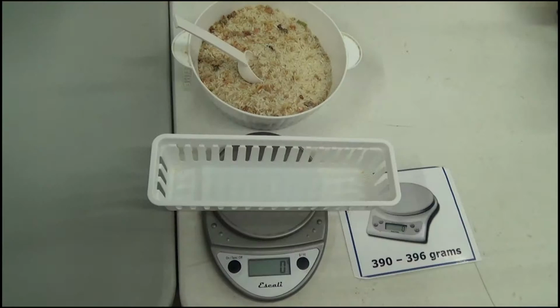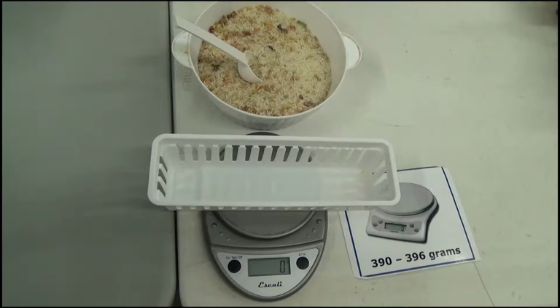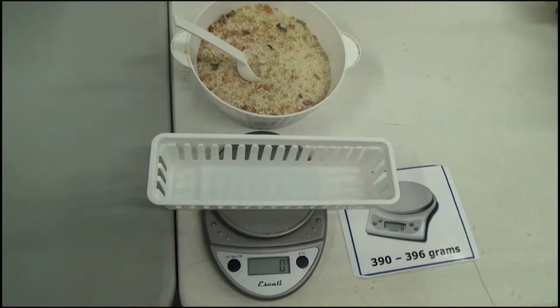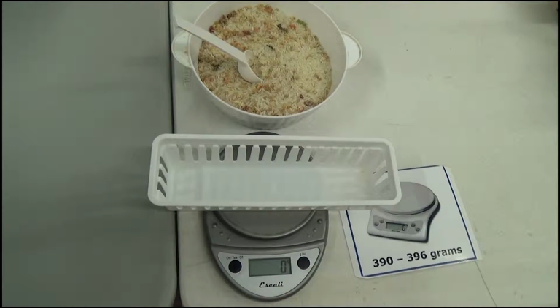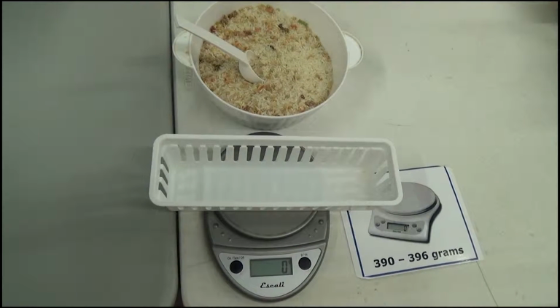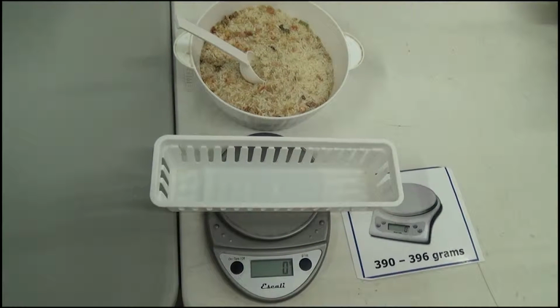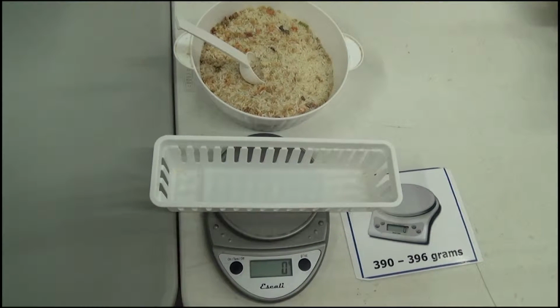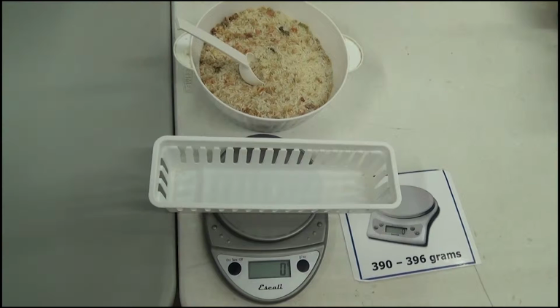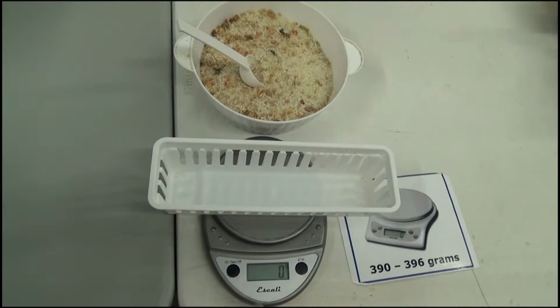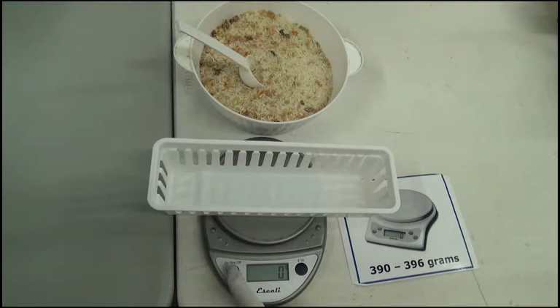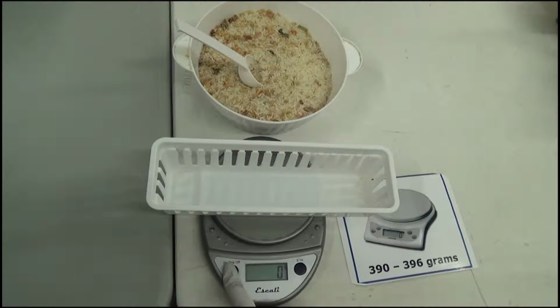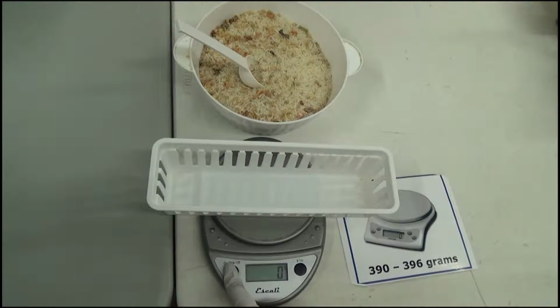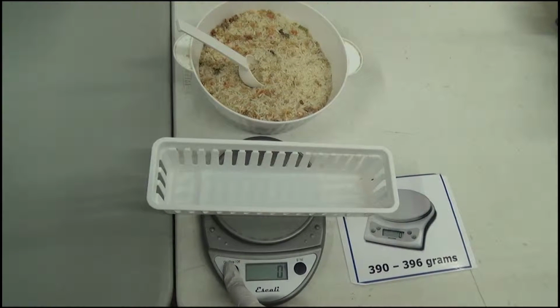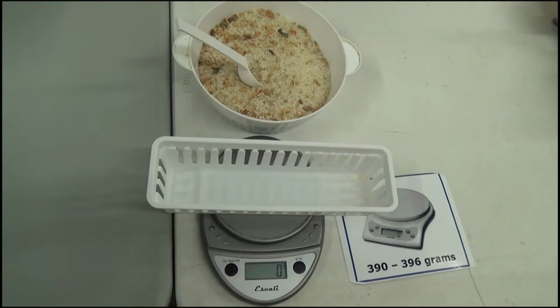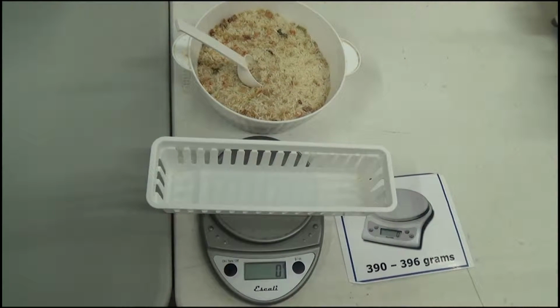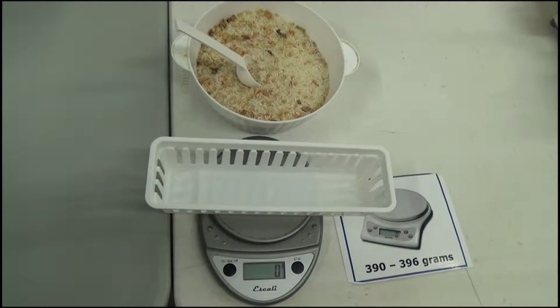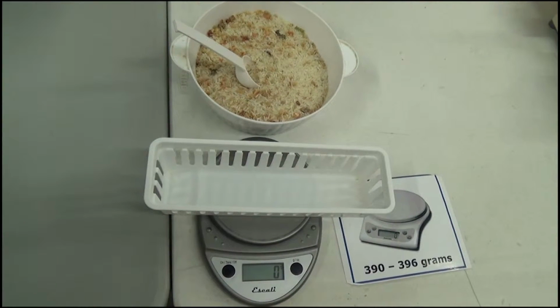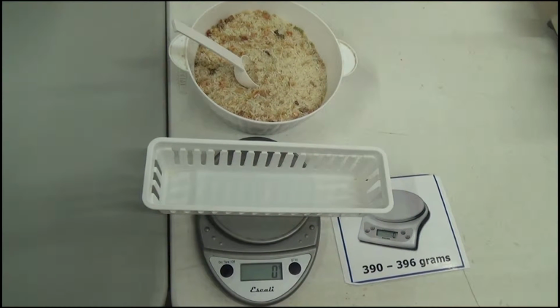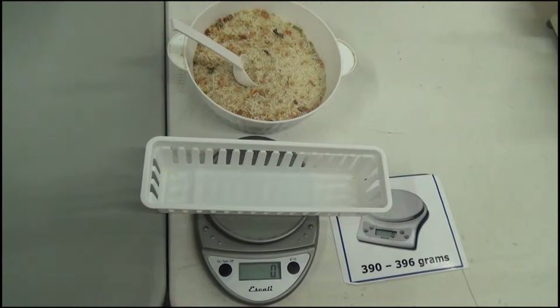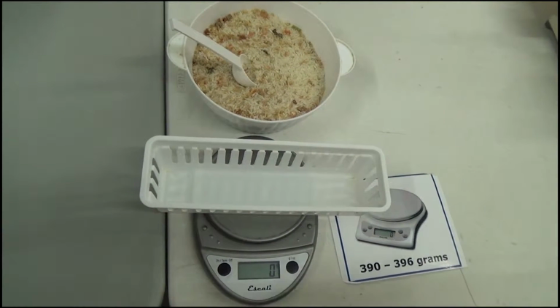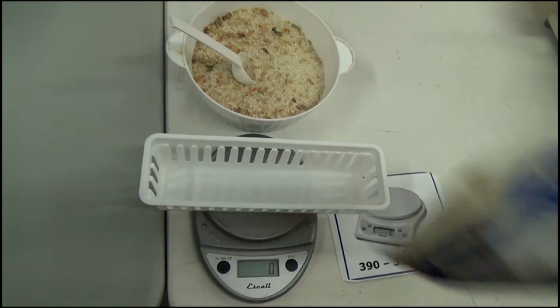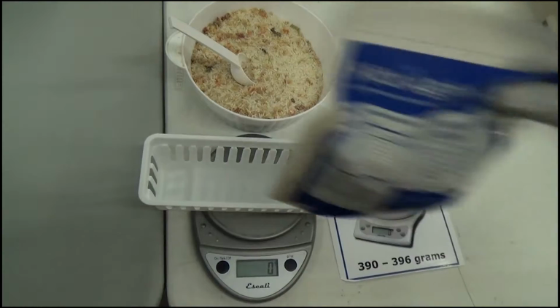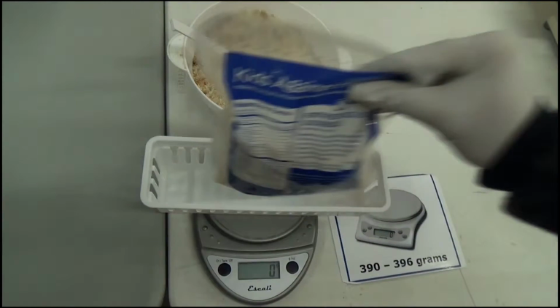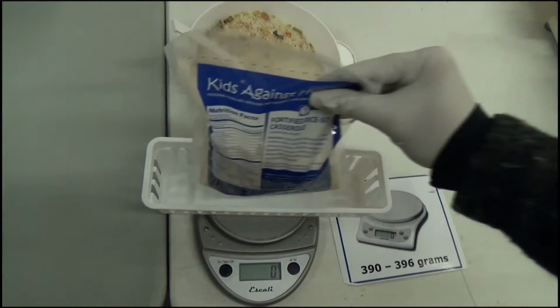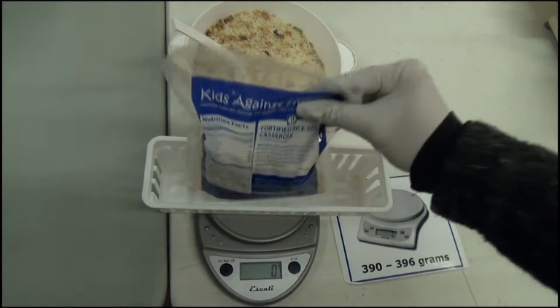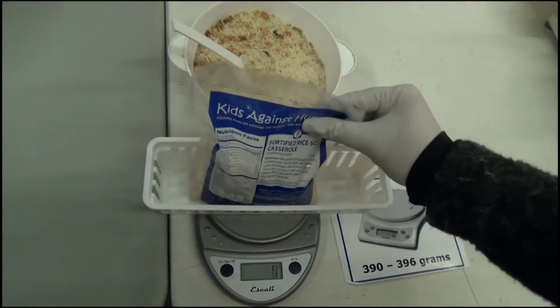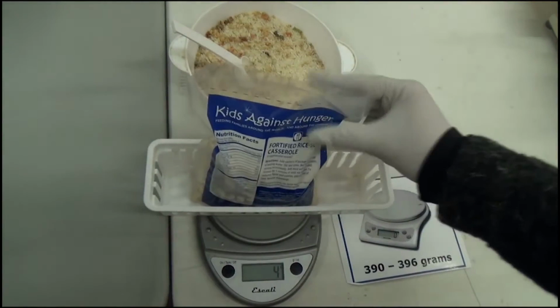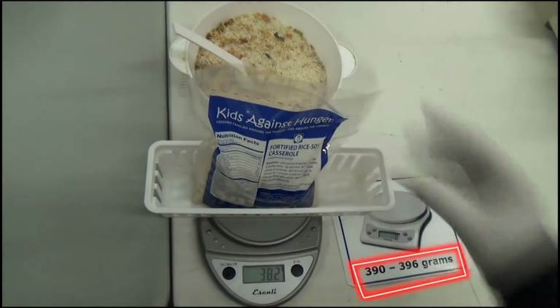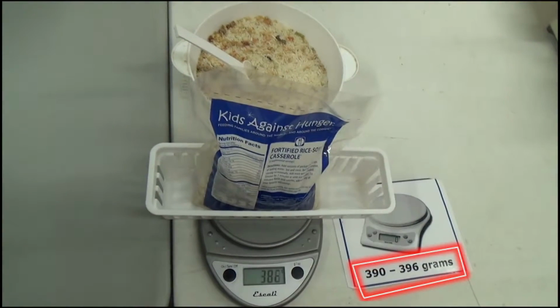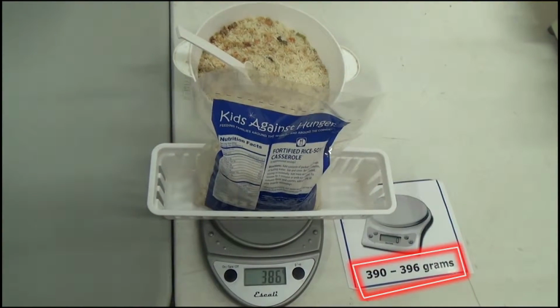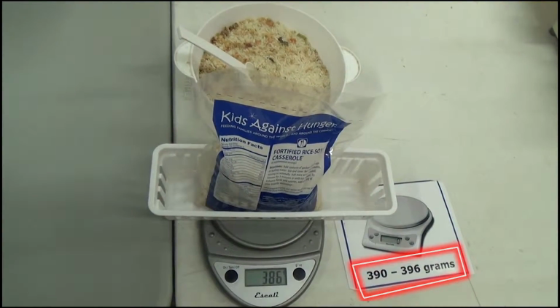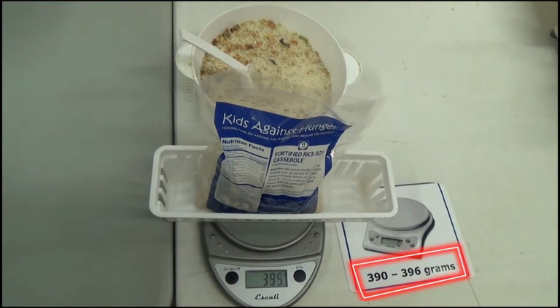The weigher will pick up the bag from the bin and place it onto the scale. Make sure the scale is set to zero before you start weighing. The bag should weigh between 390 and 396.